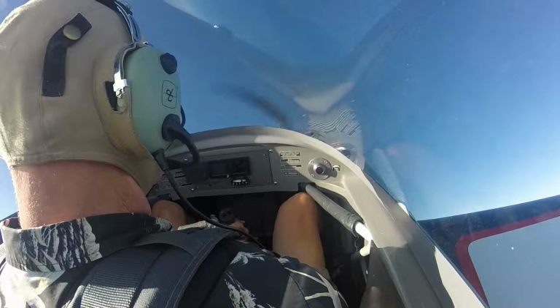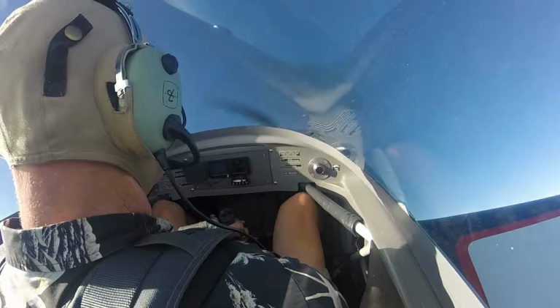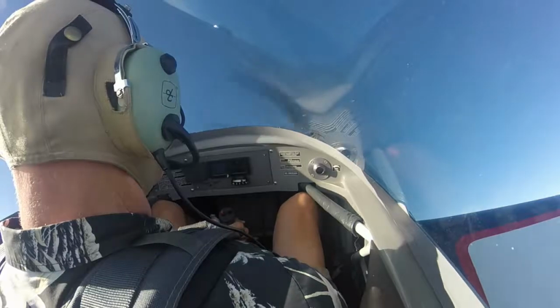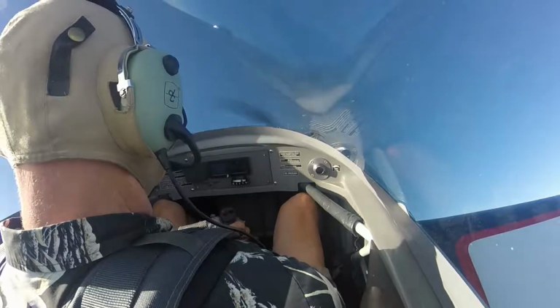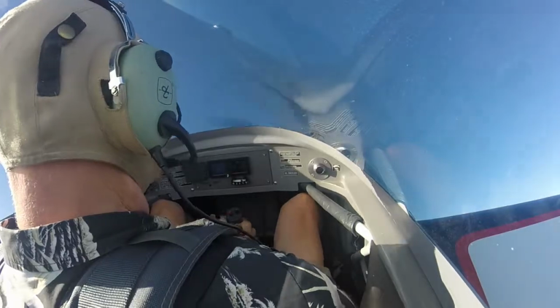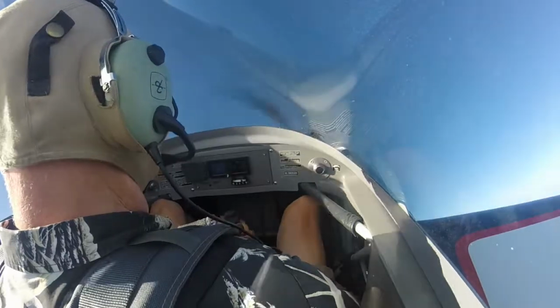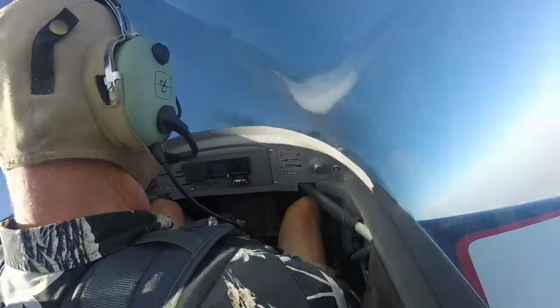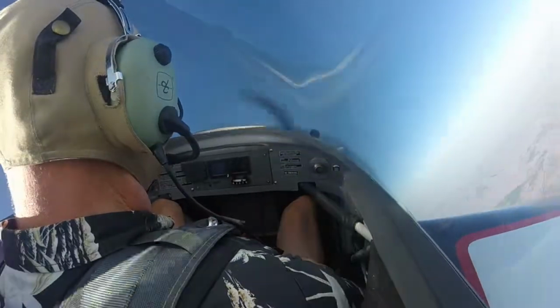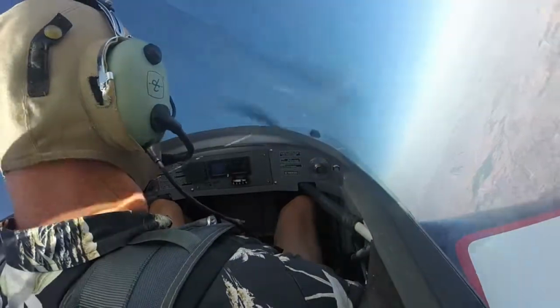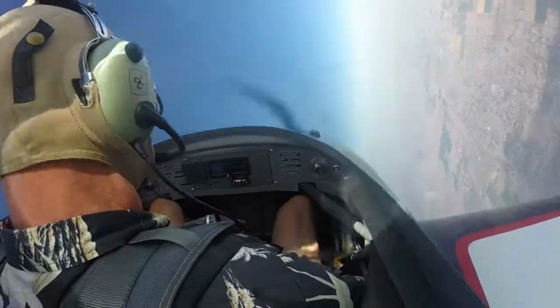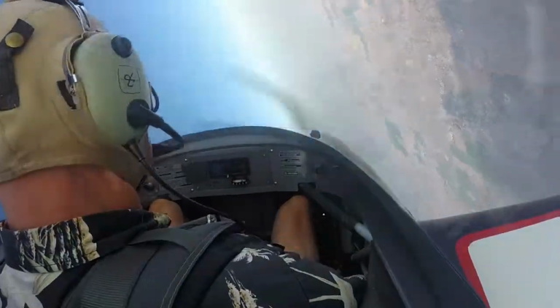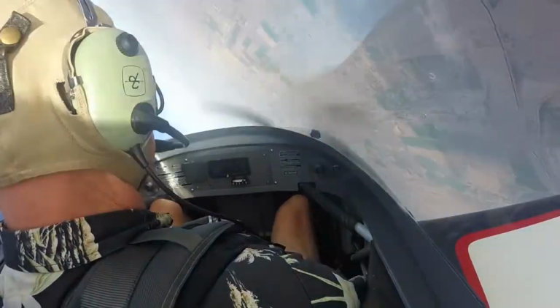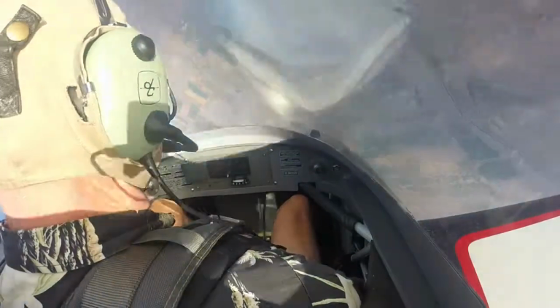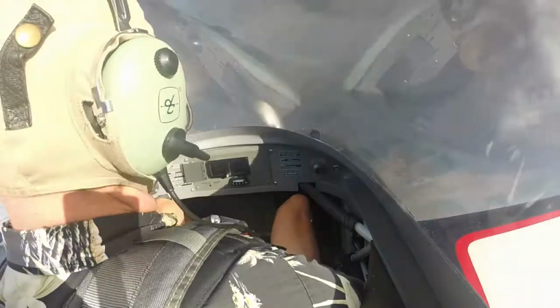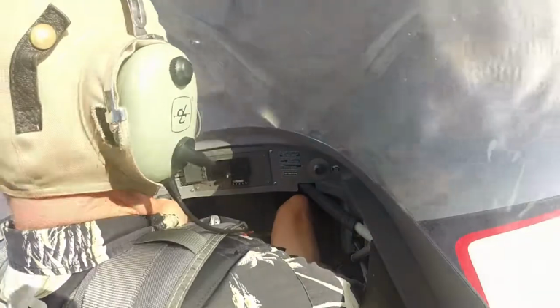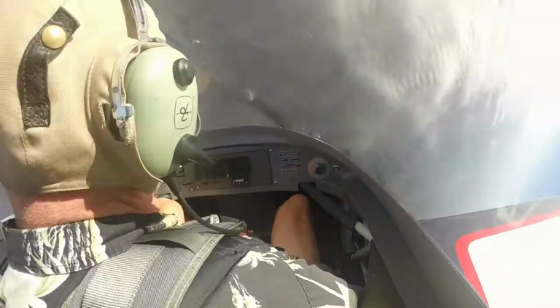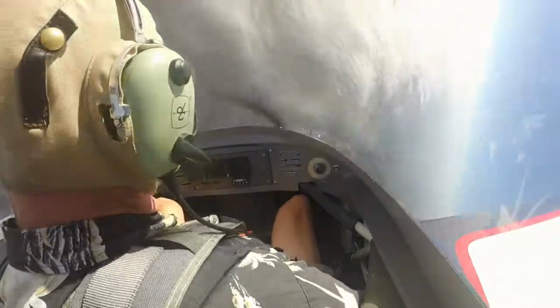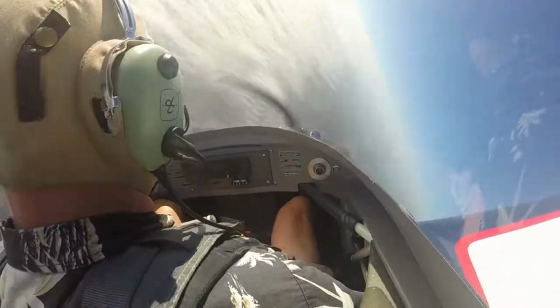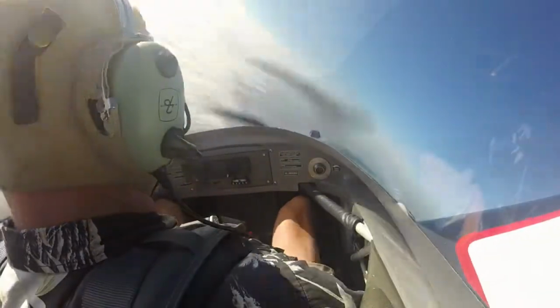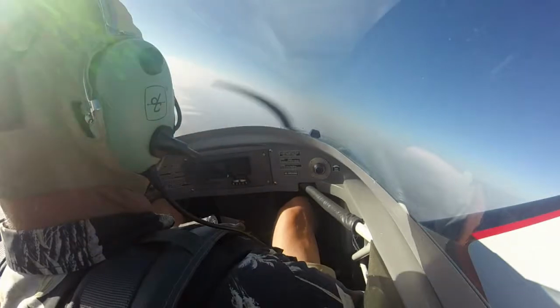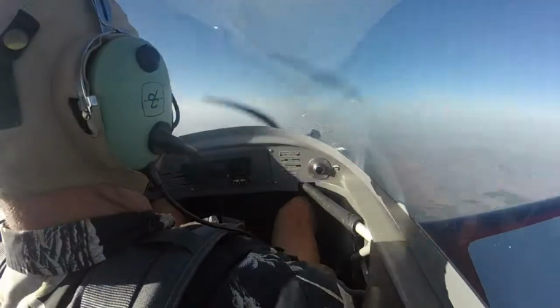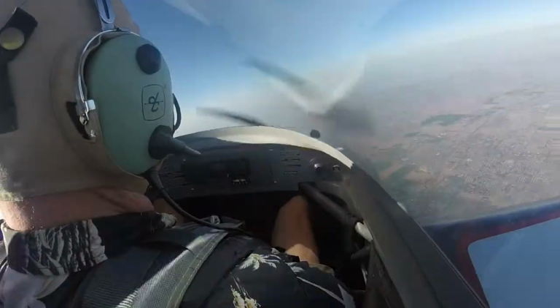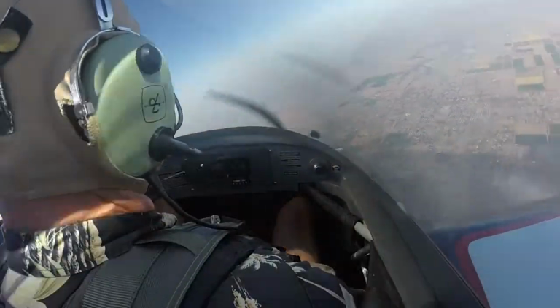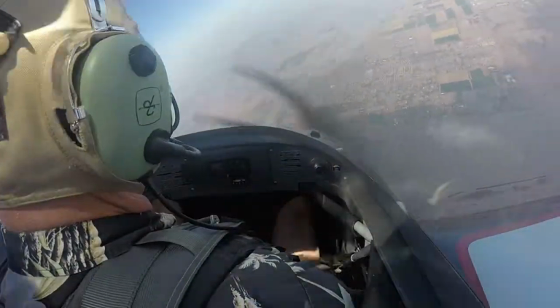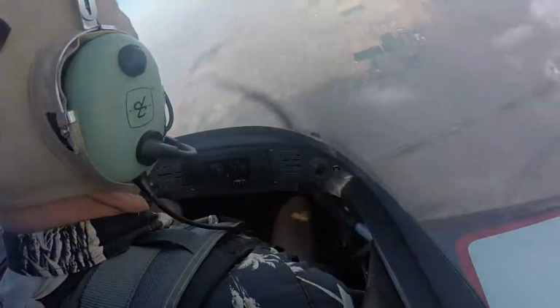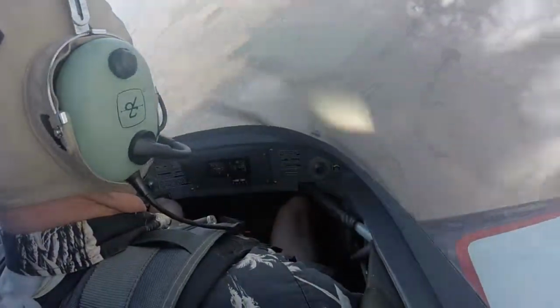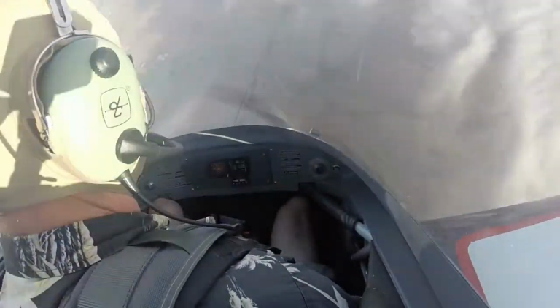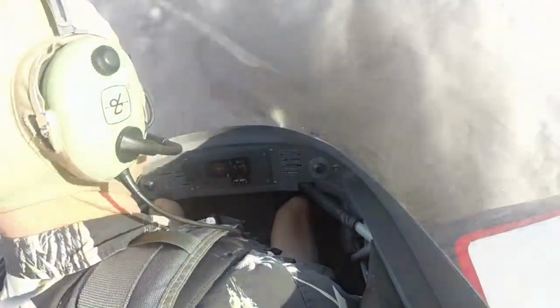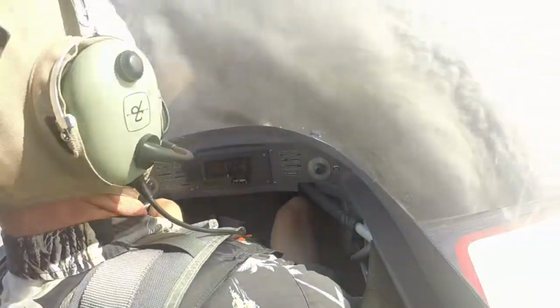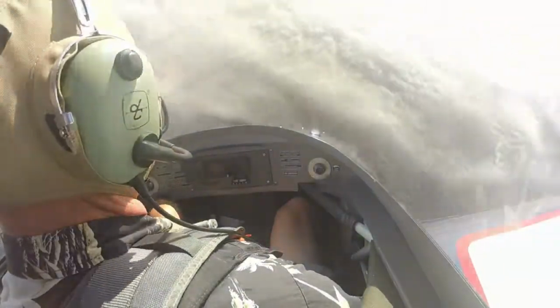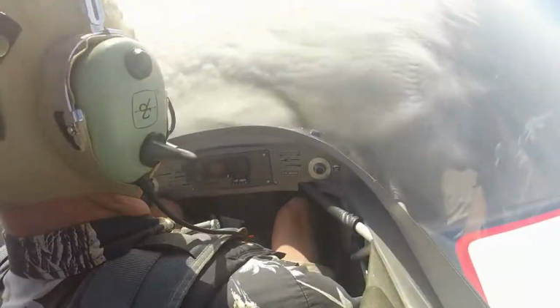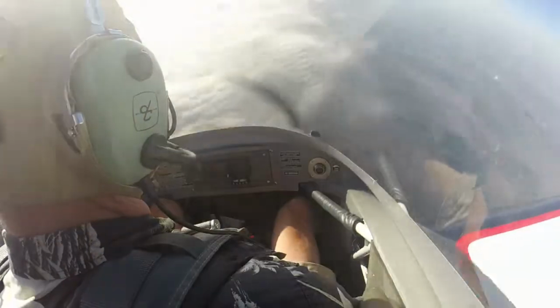Okay, right rudder, straight back and hold. Now watch, it doesn't want to enter the spin — see that? But it finally does.